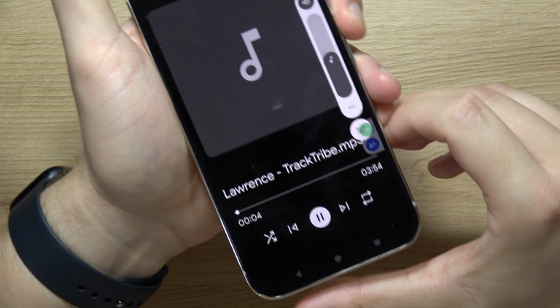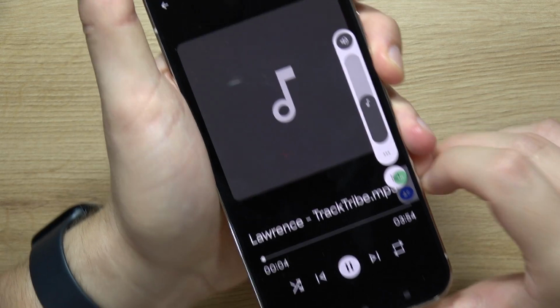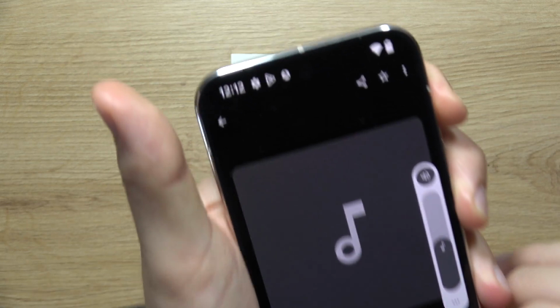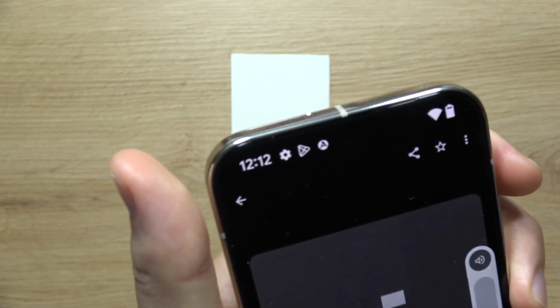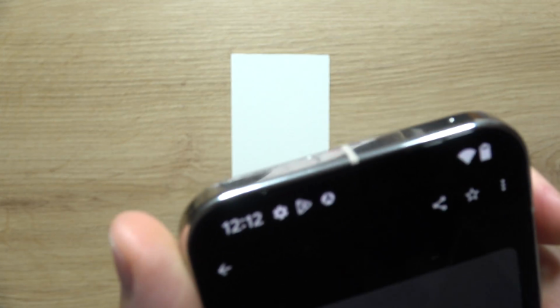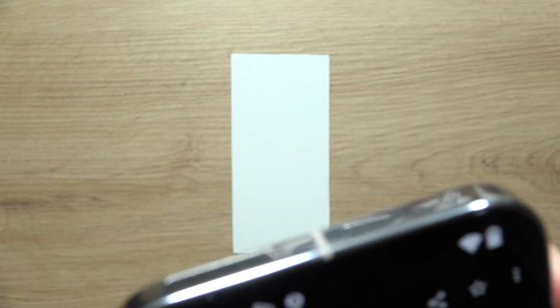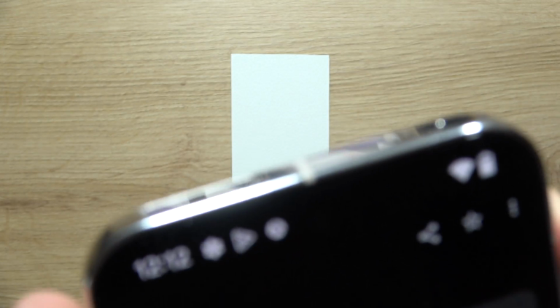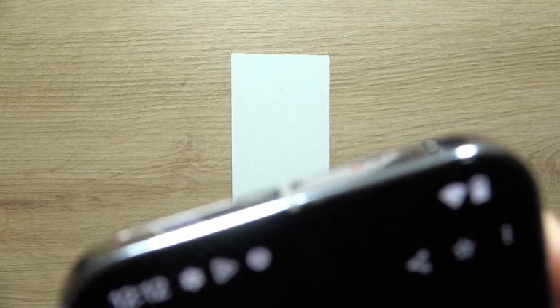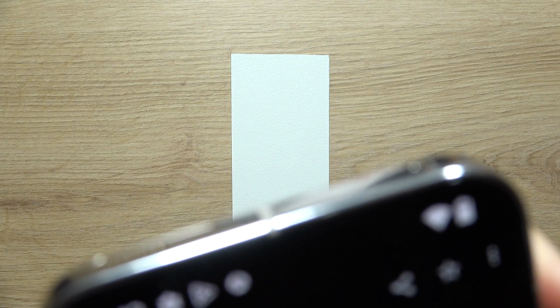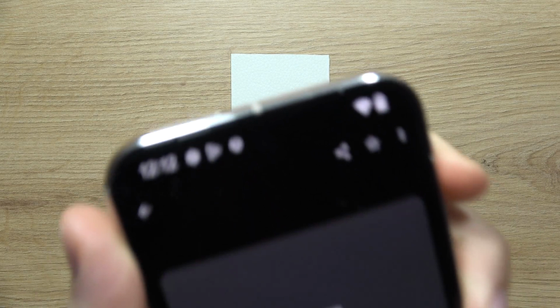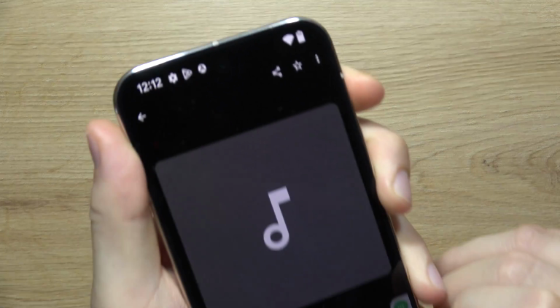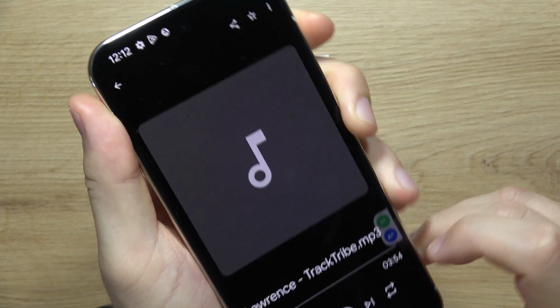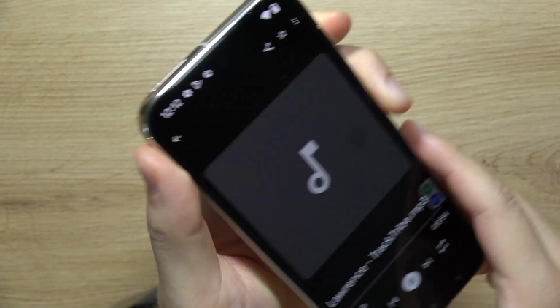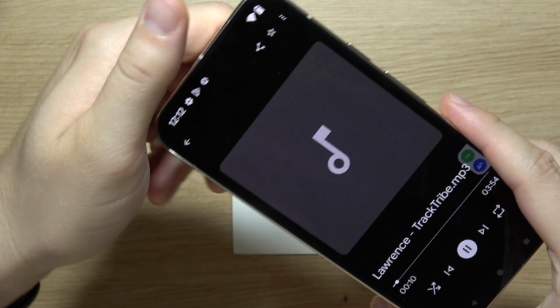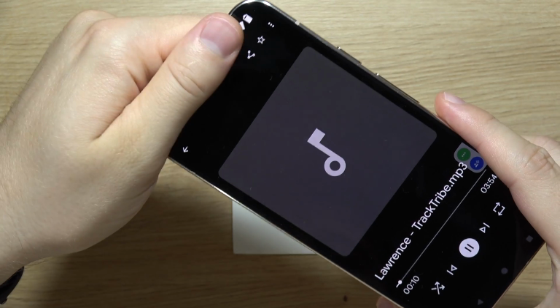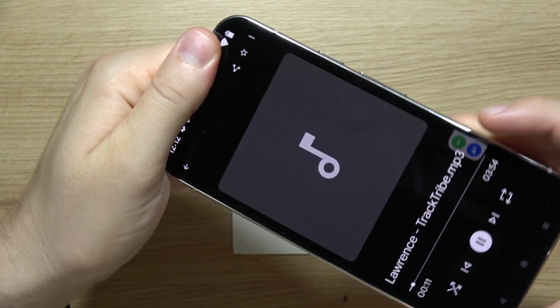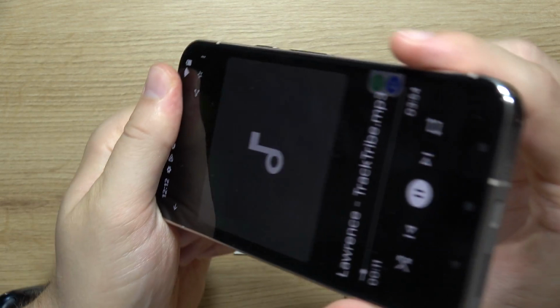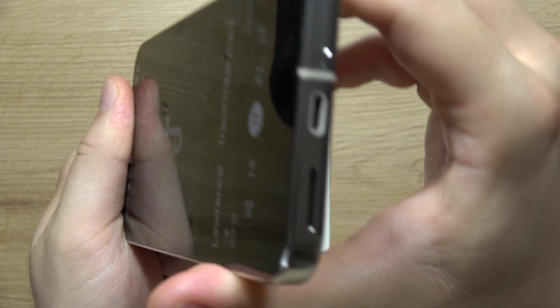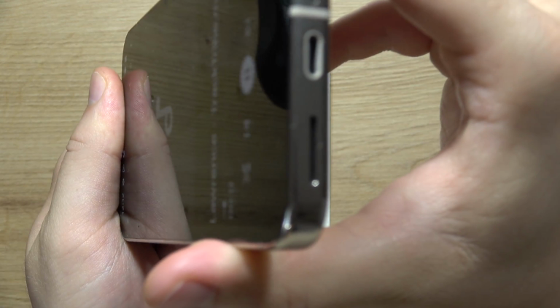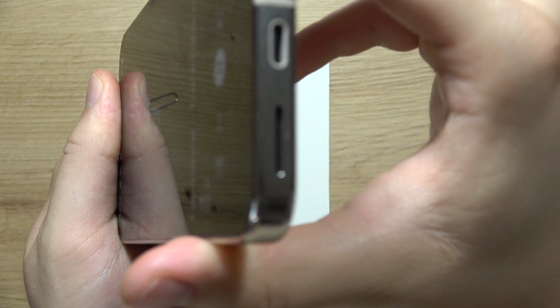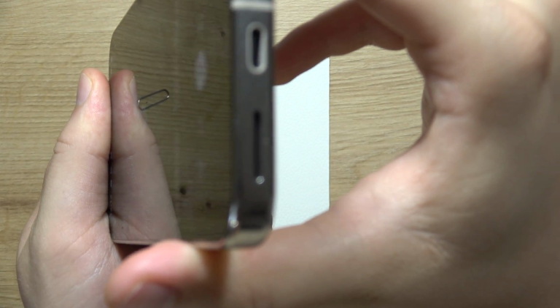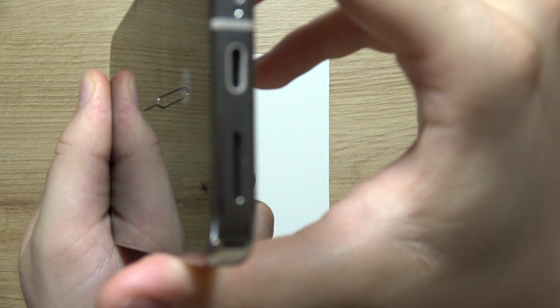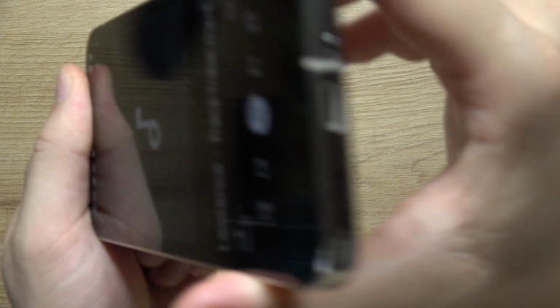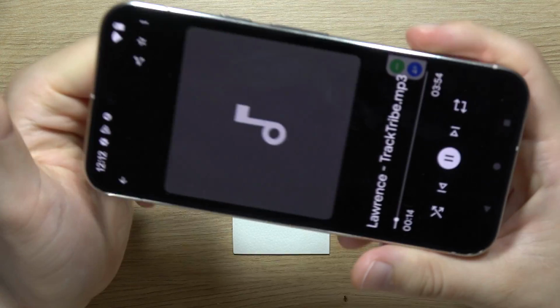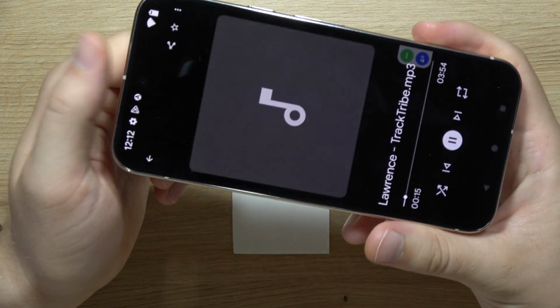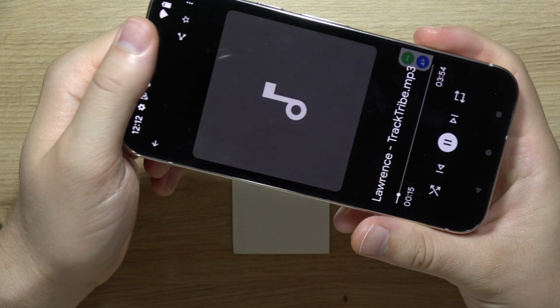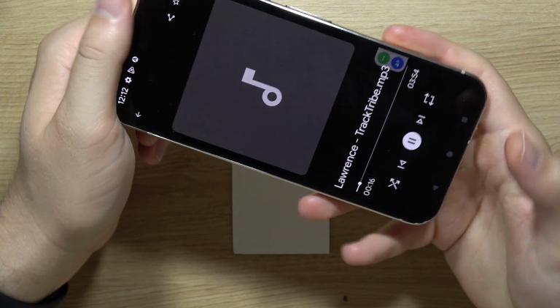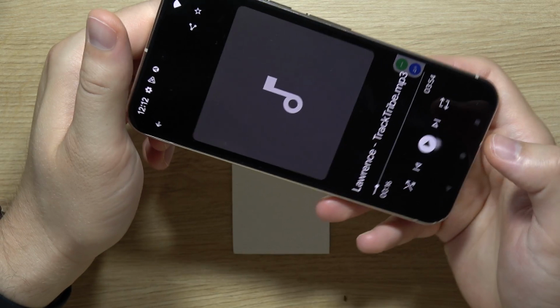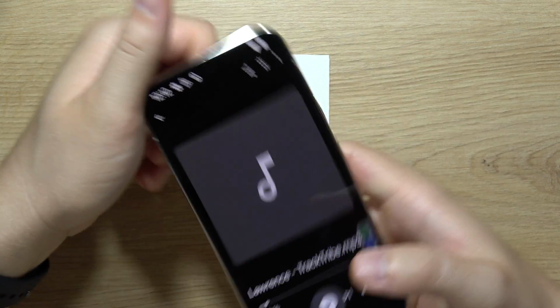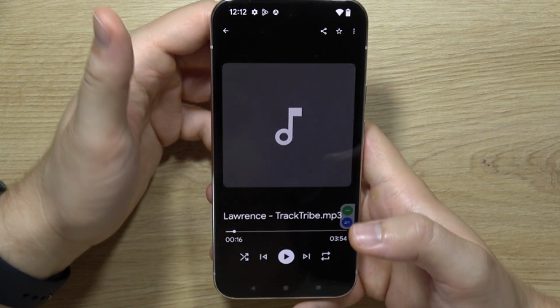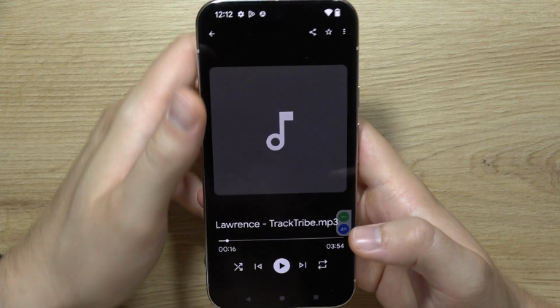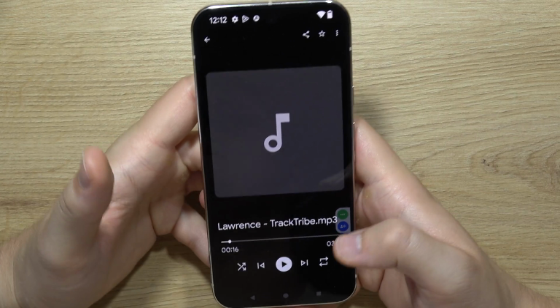And I'm going to cover this one and sound comes from this speaker. So yeah, there are stereo speakers on this device.